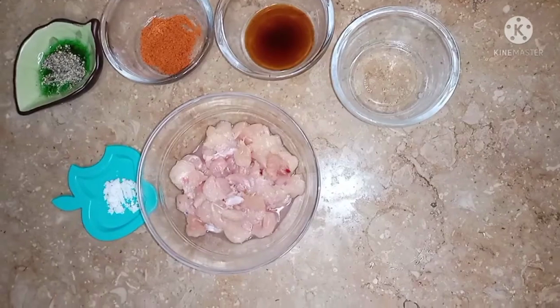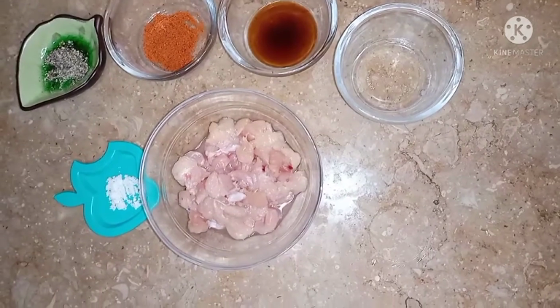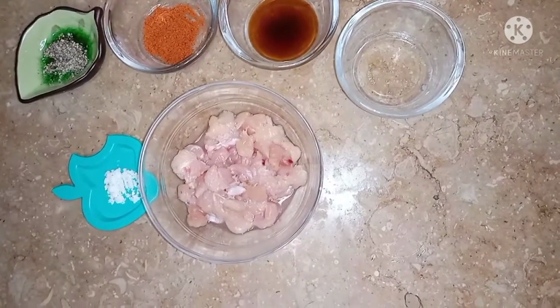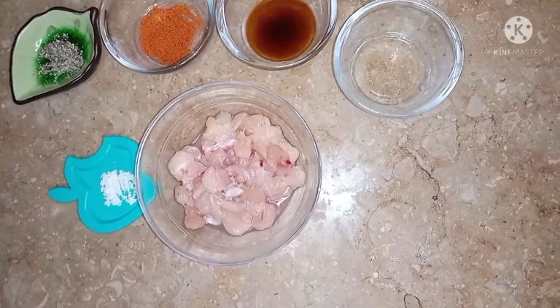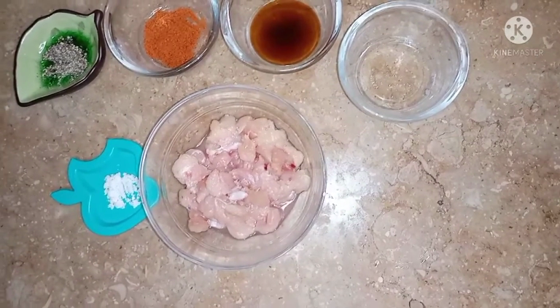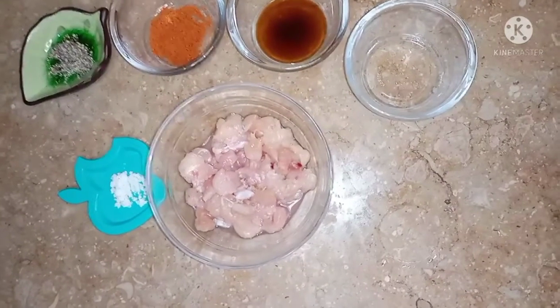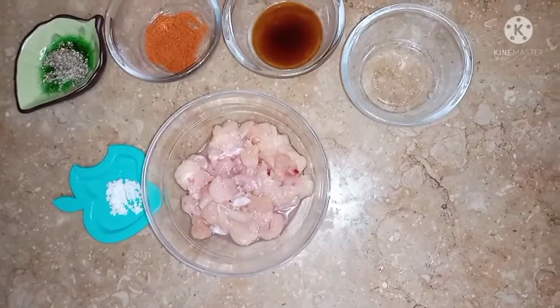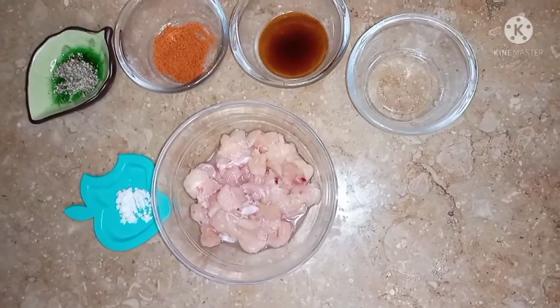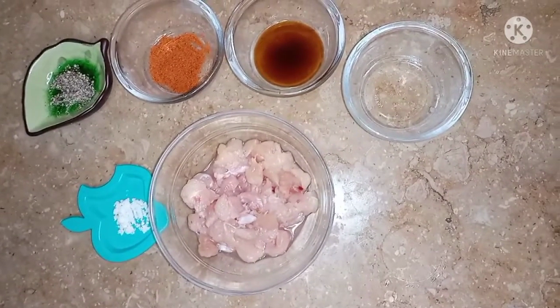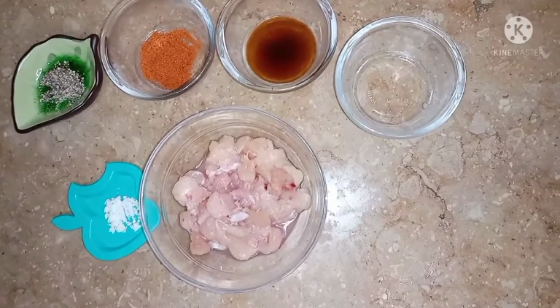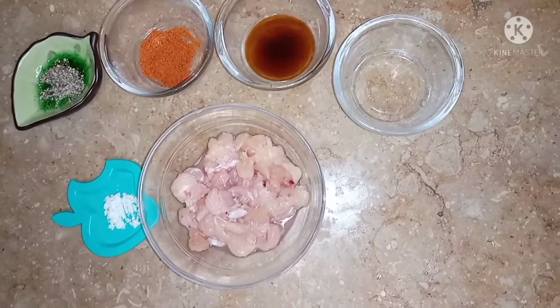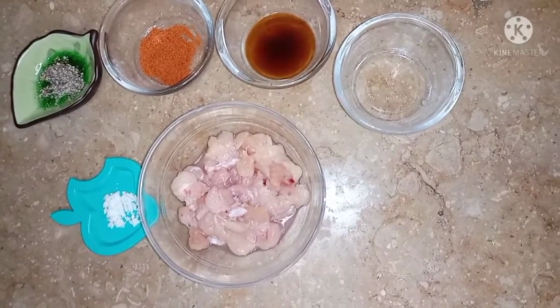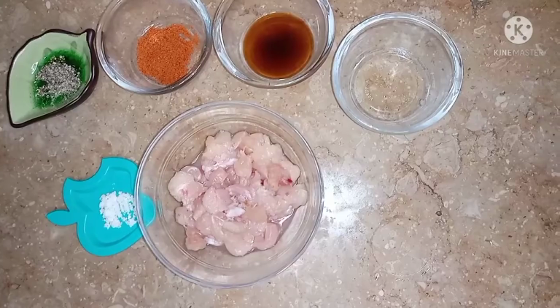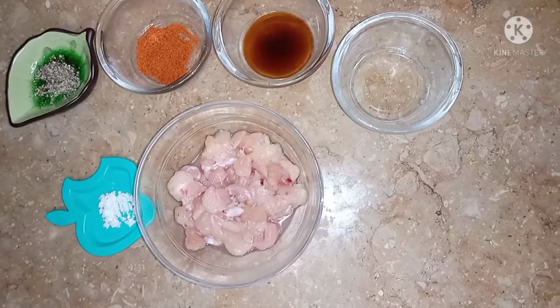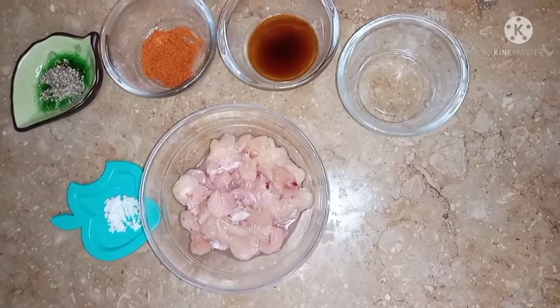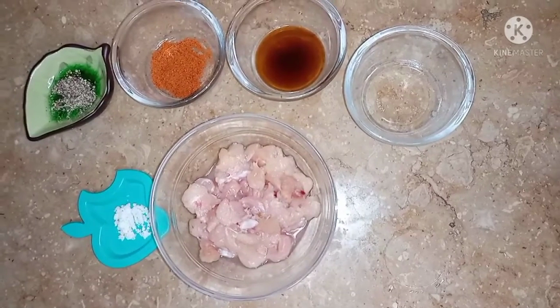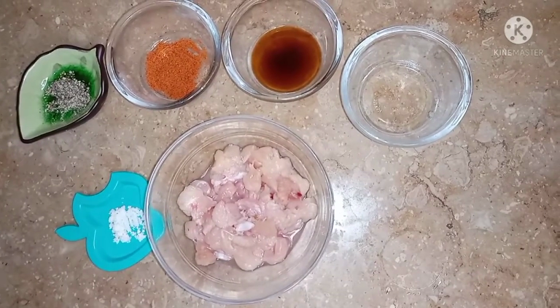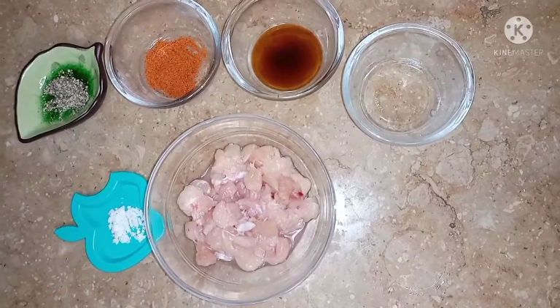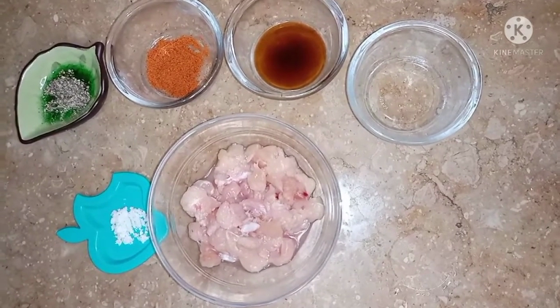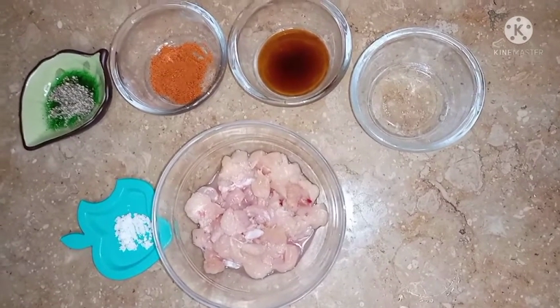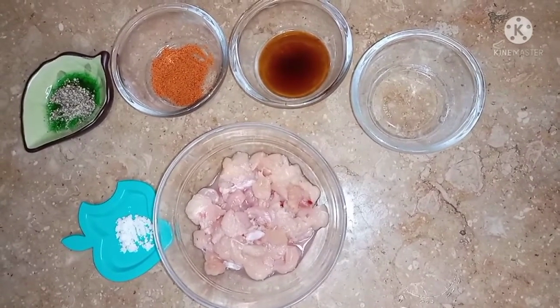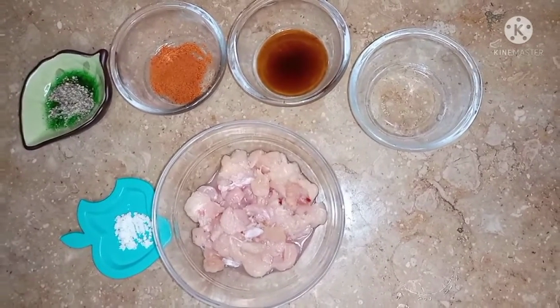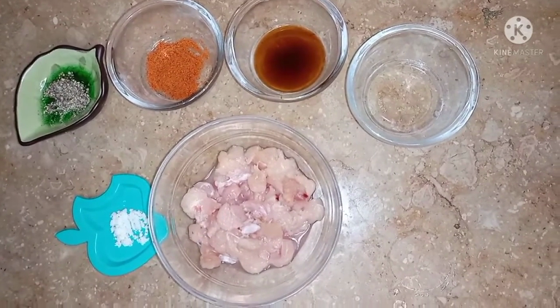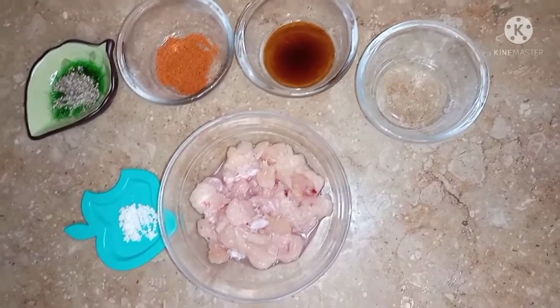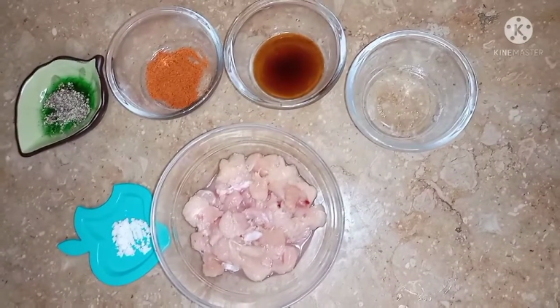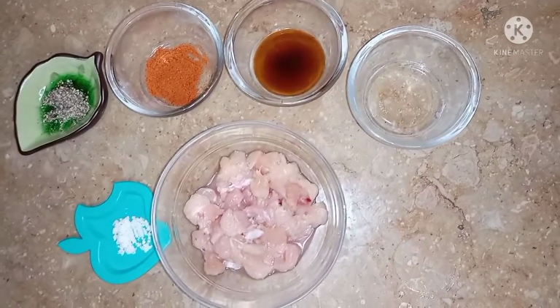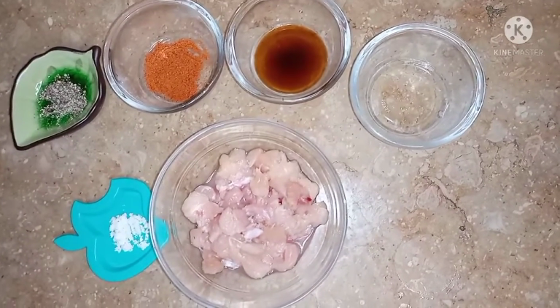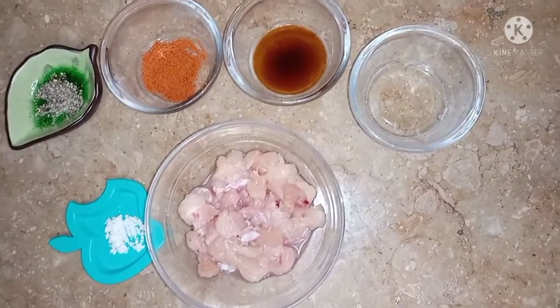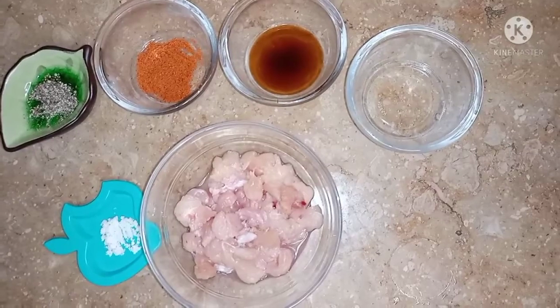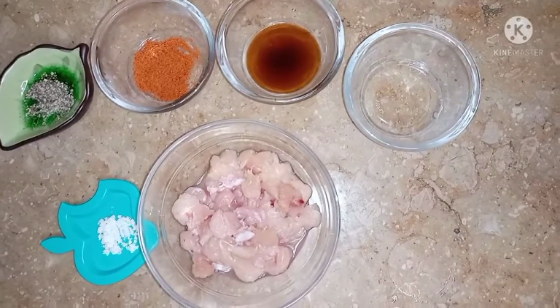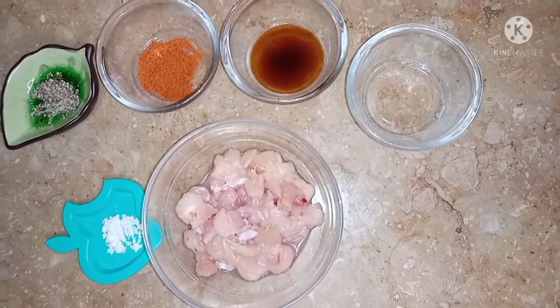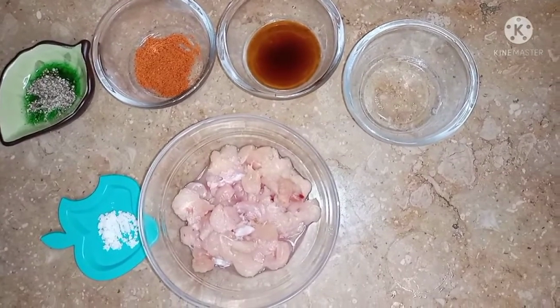Hello everyone, hoping that everyone is happy and enjoying life. Today we are making chicken shawarma. We are going to go through this recipe step by step.